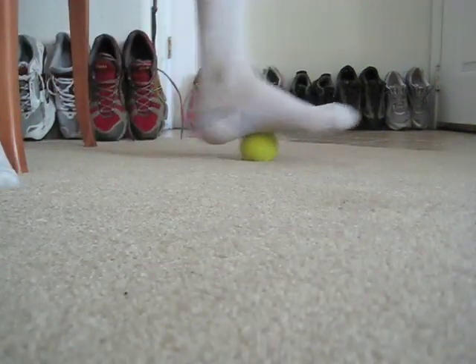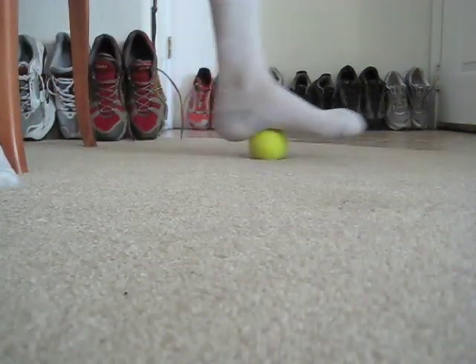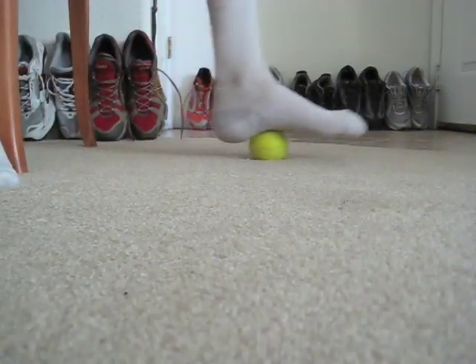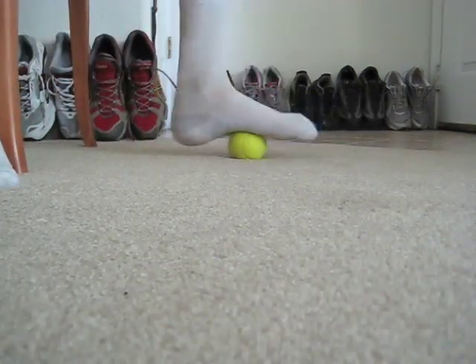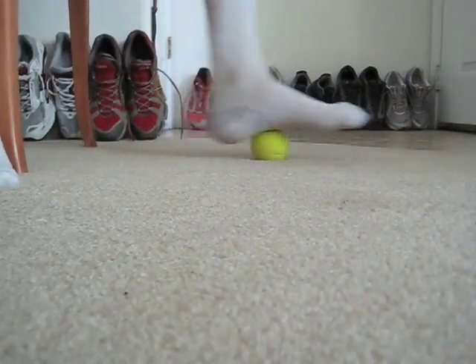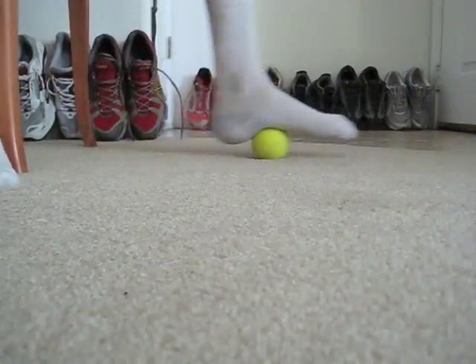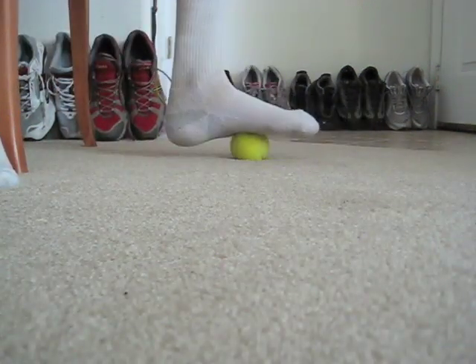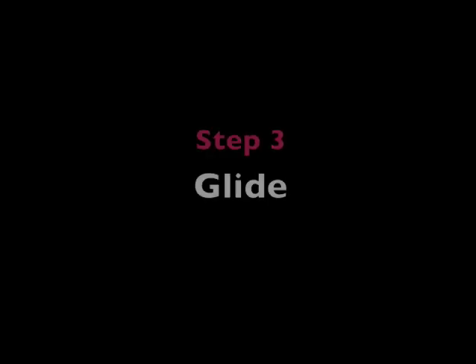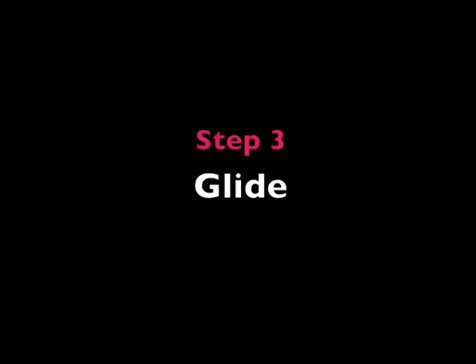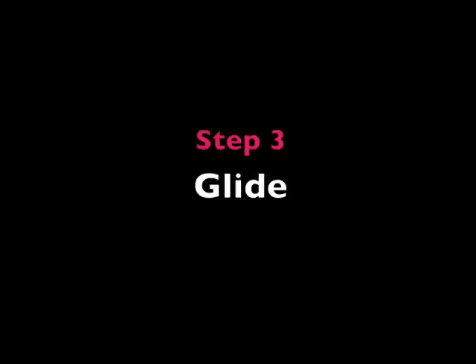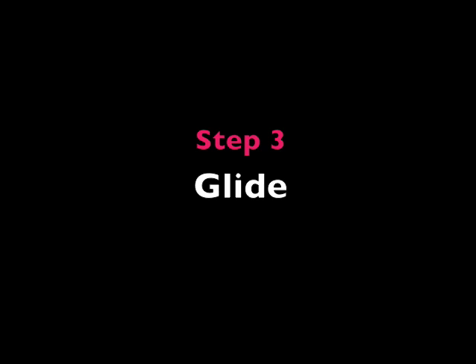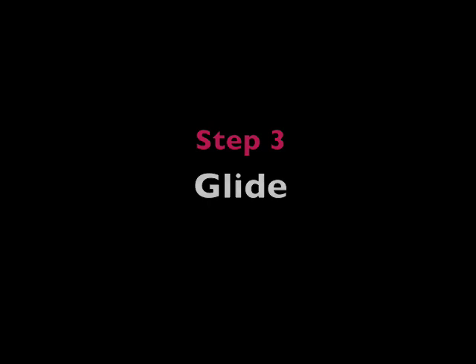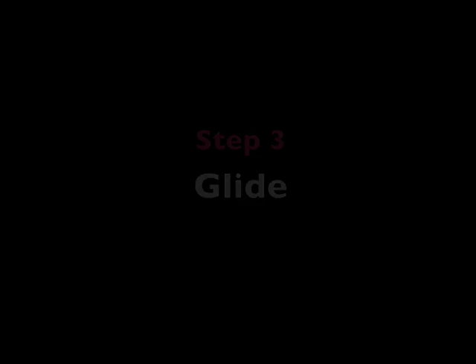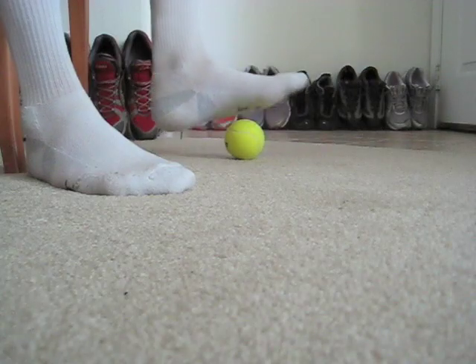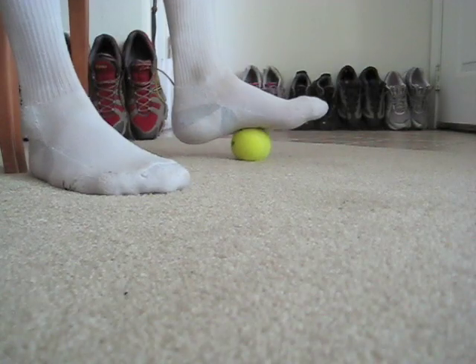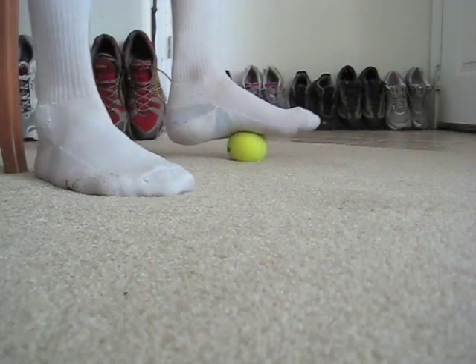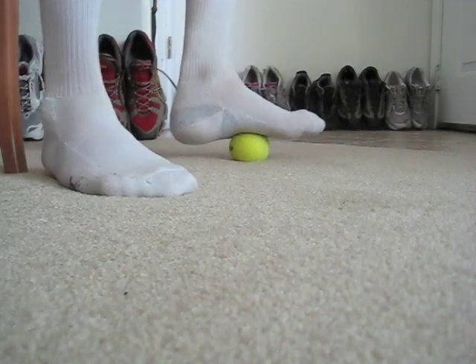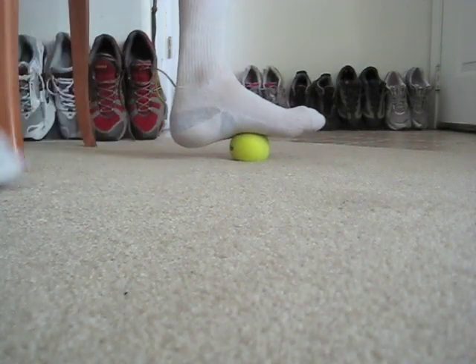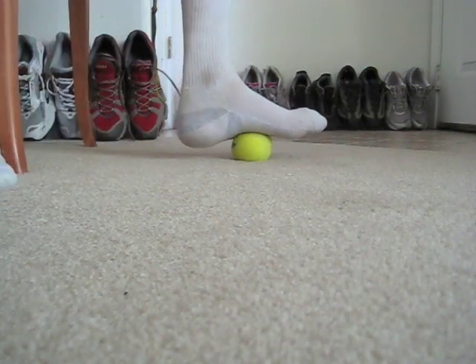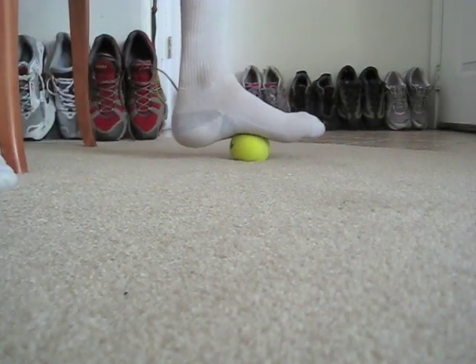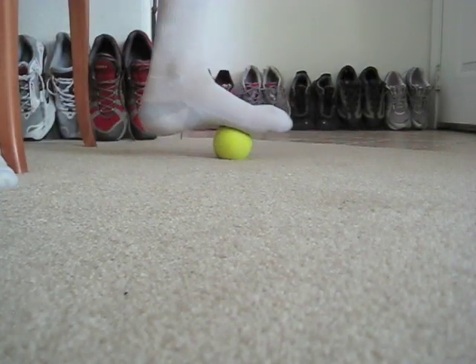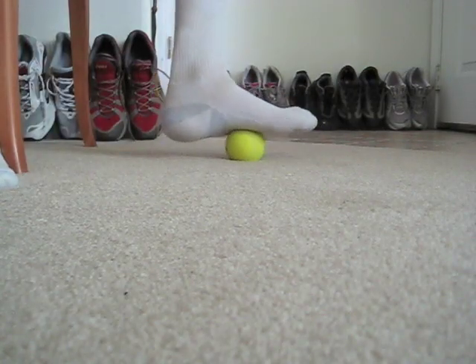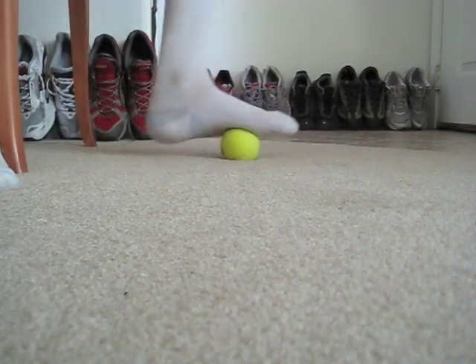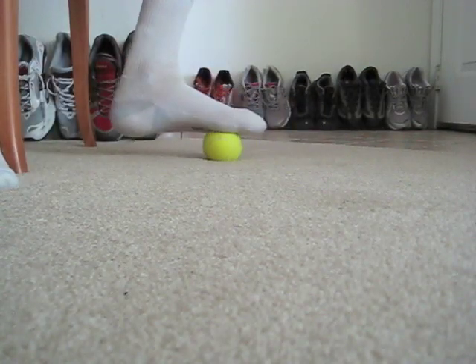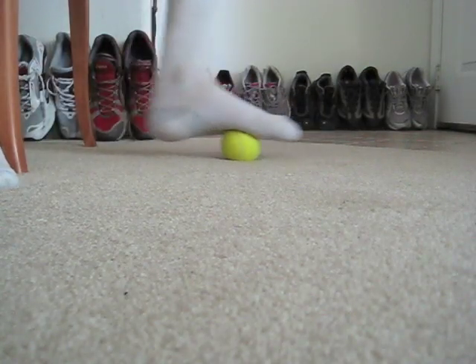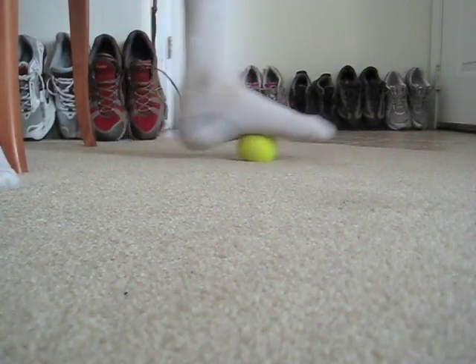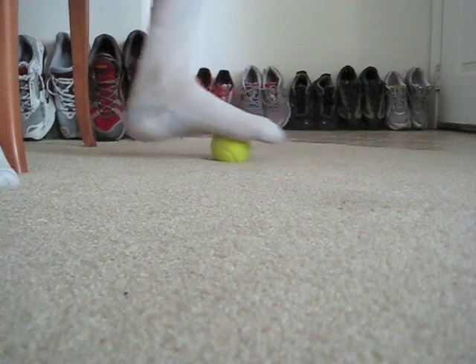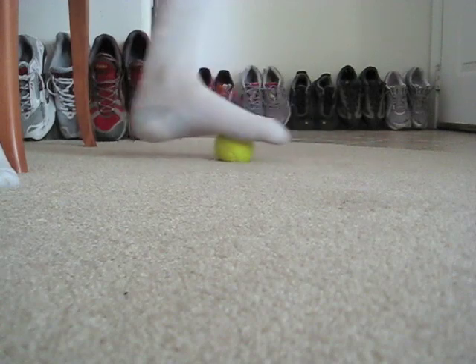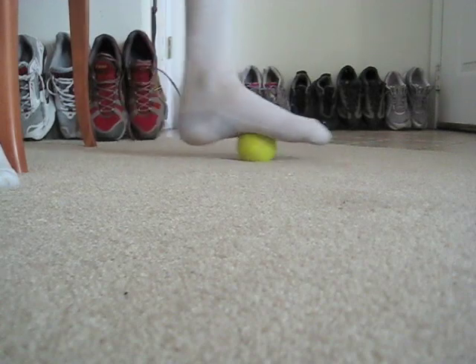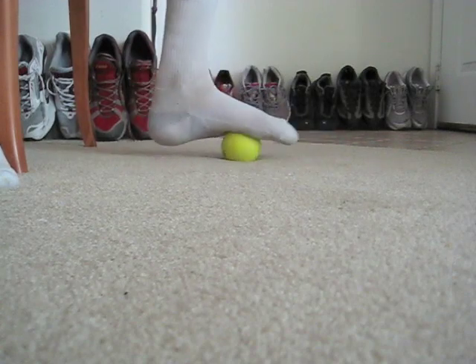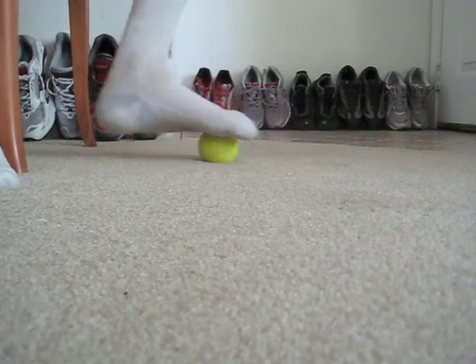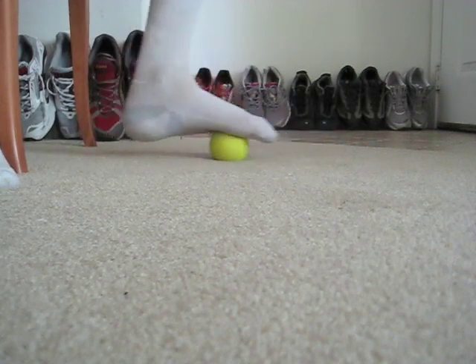Leave your socks on if you like. Step 3: glide your foot over the ball to warm up and get the feel of it.